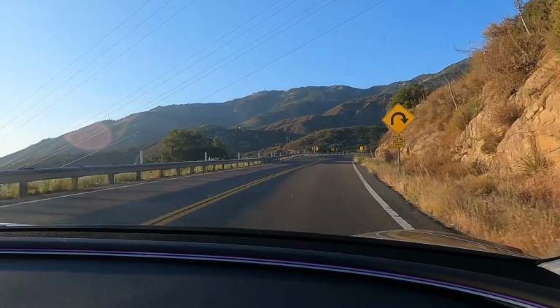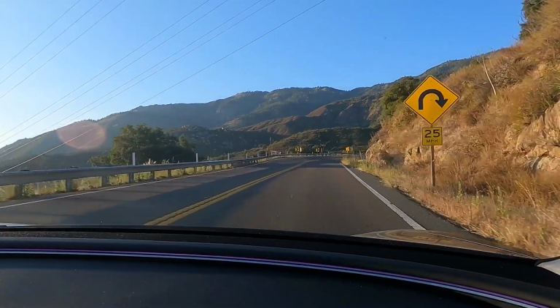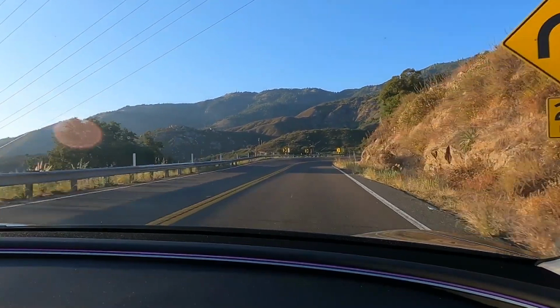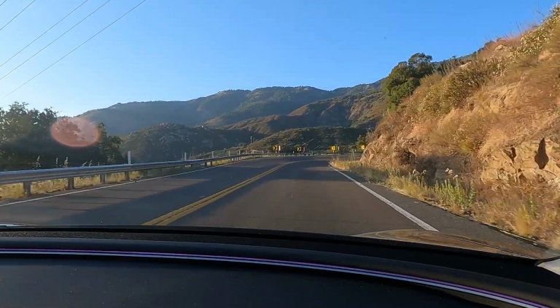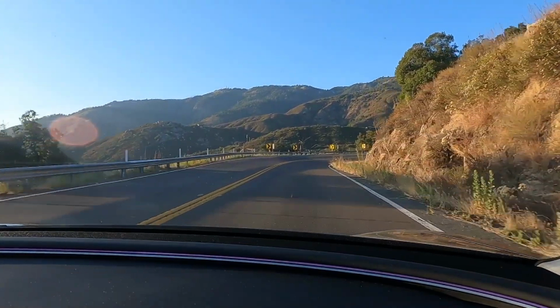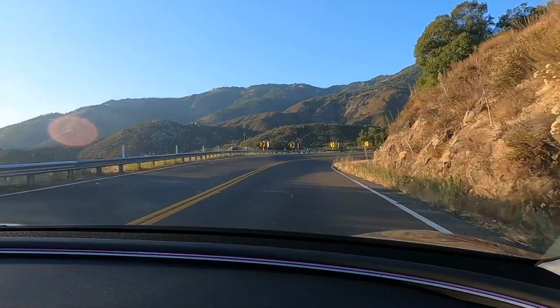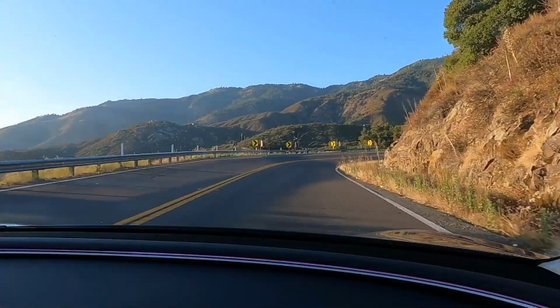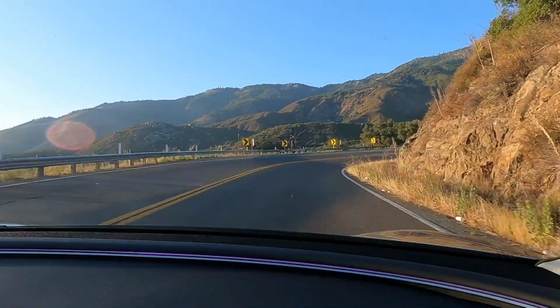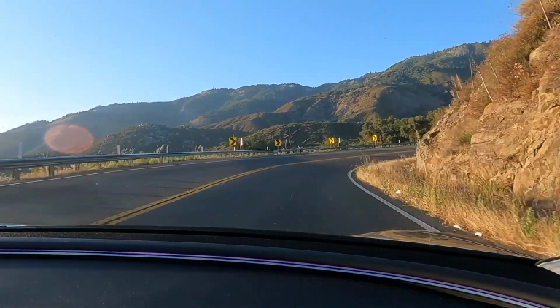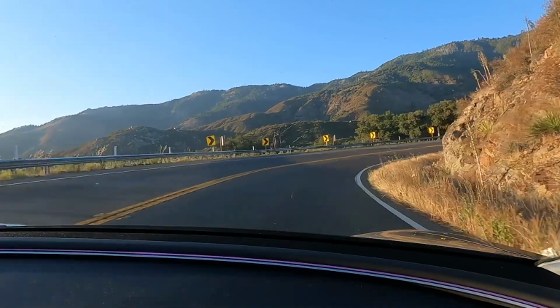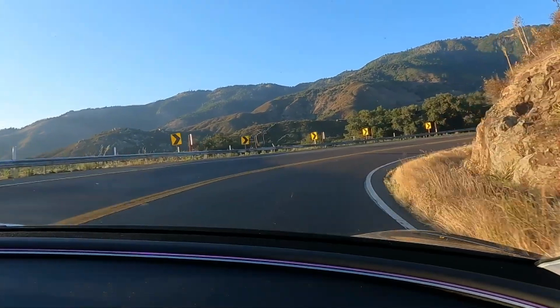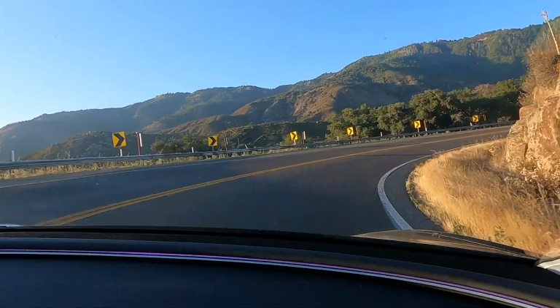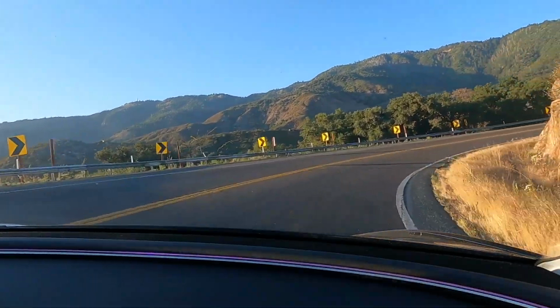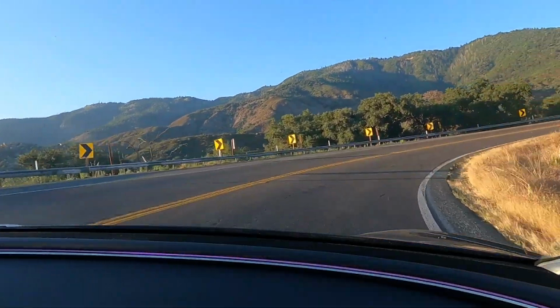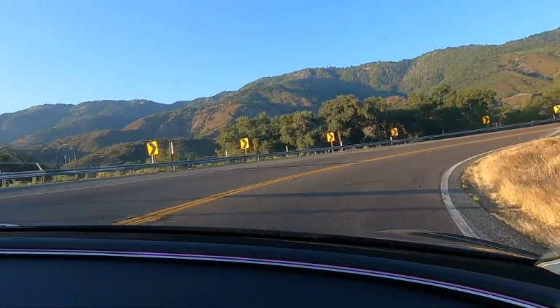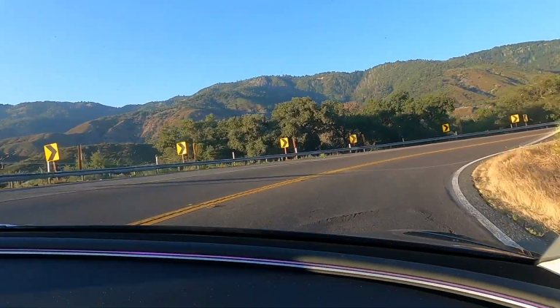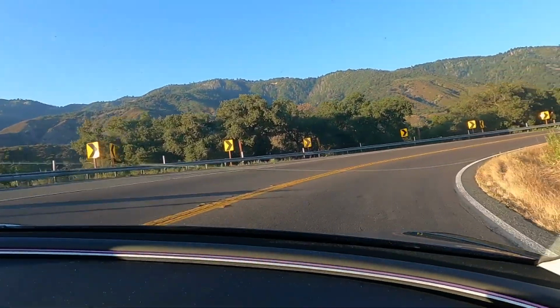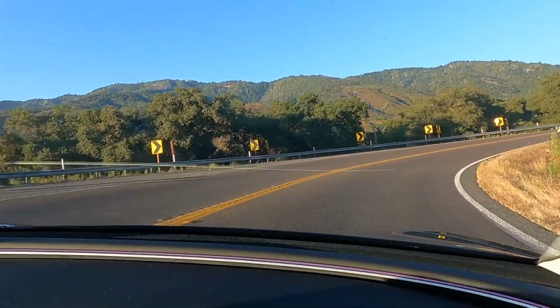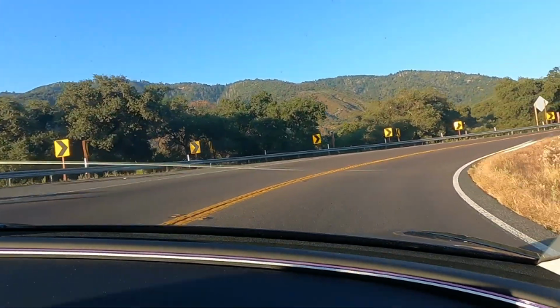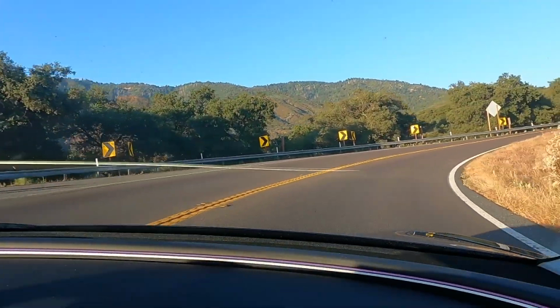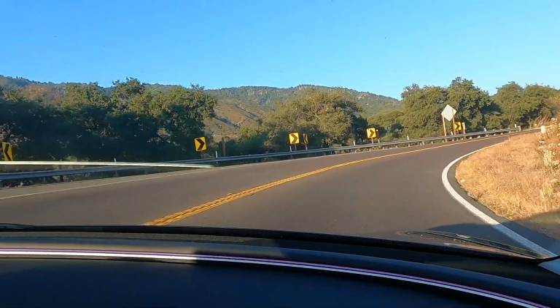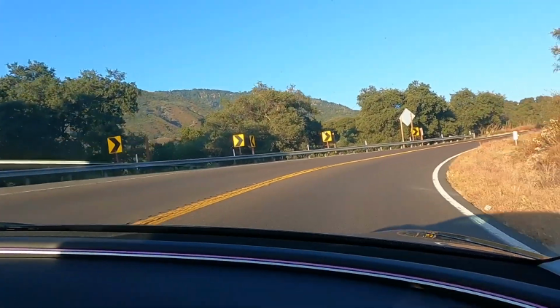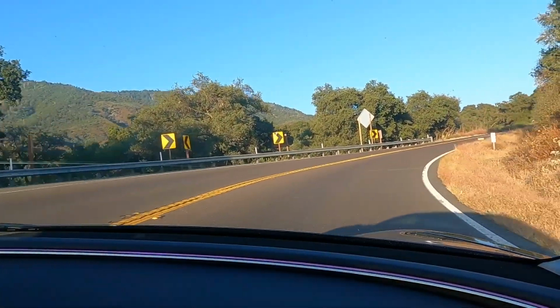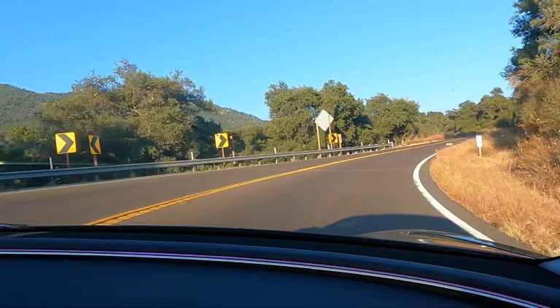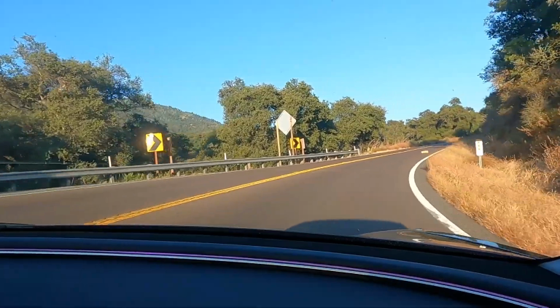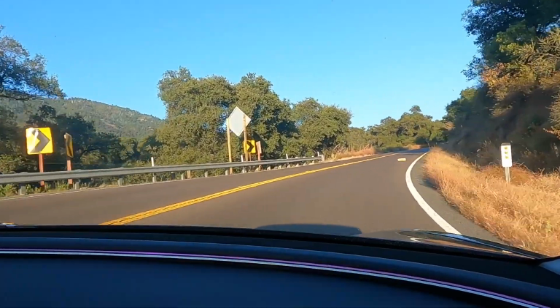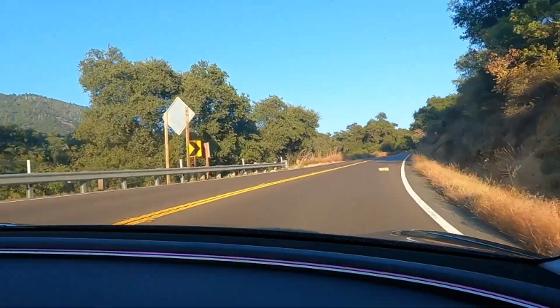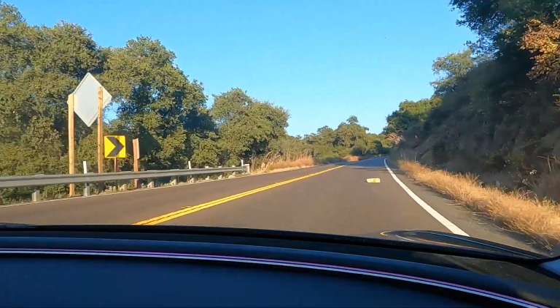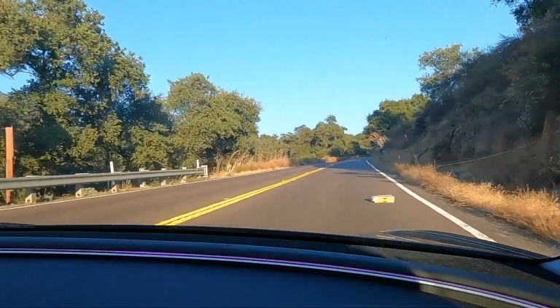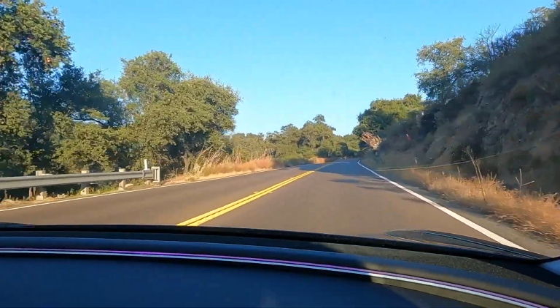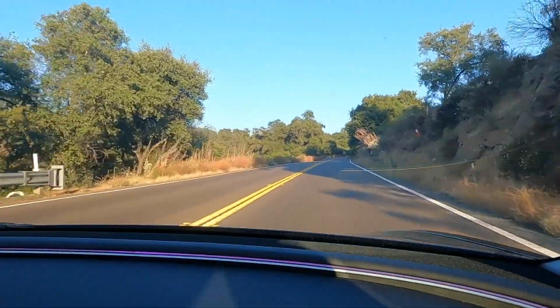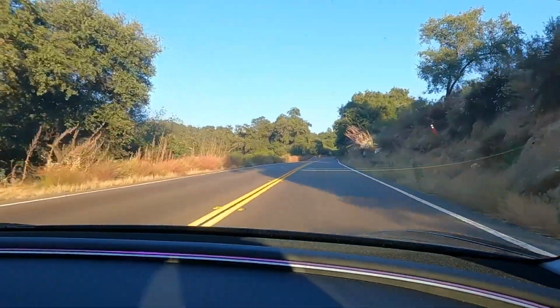Smooth steering arcs on complex curvy roads are even difficult for most drivers, but the latest FSD release handles it remarkably well, even interrupting its line to avoid a box in the road around a blind corner.